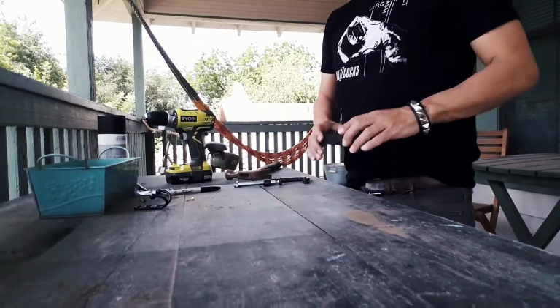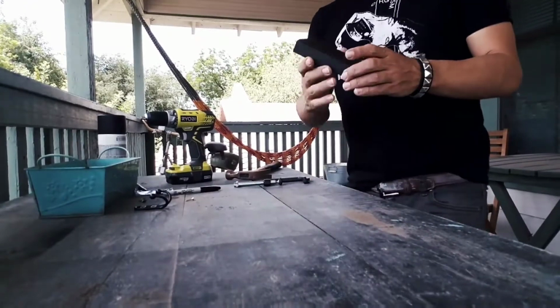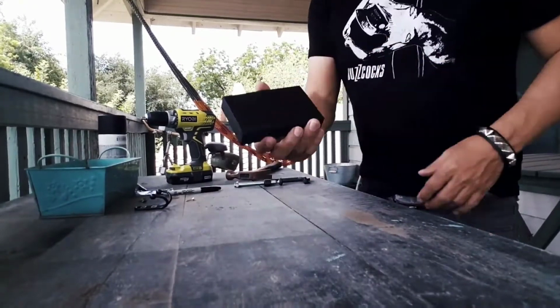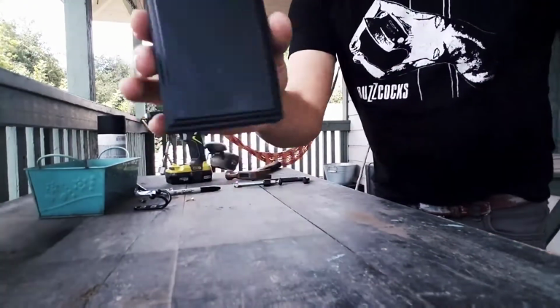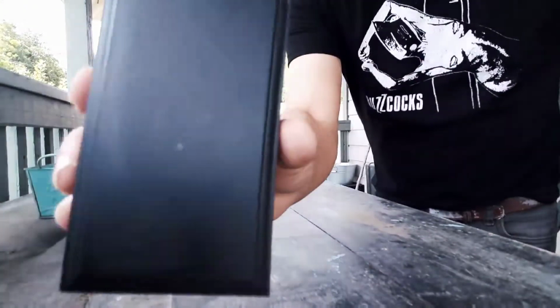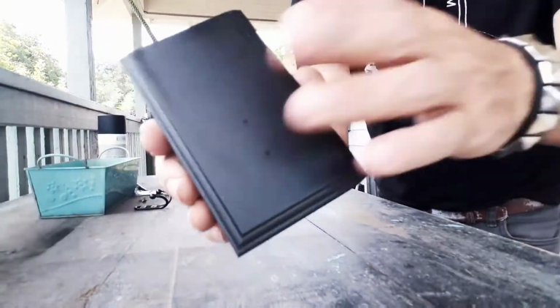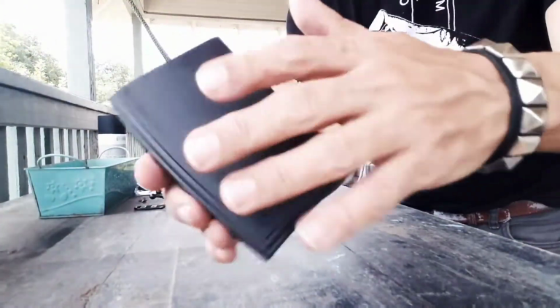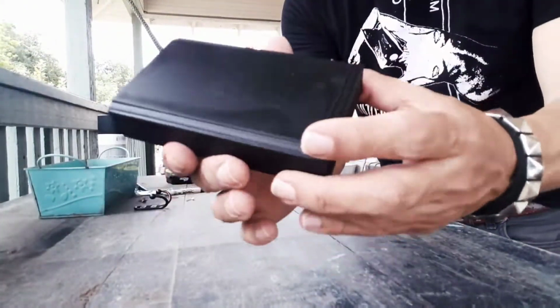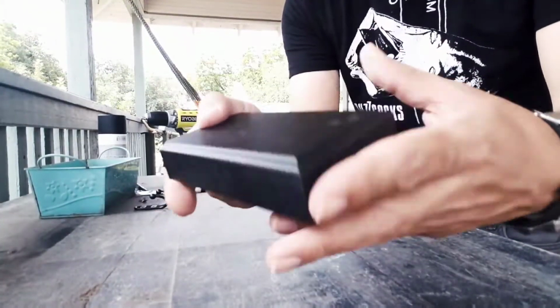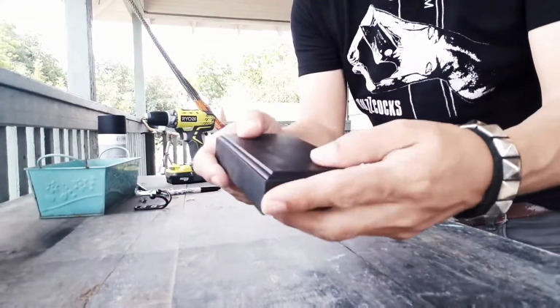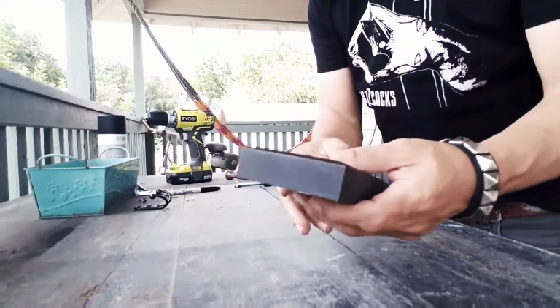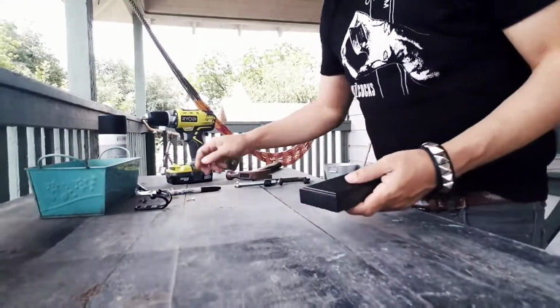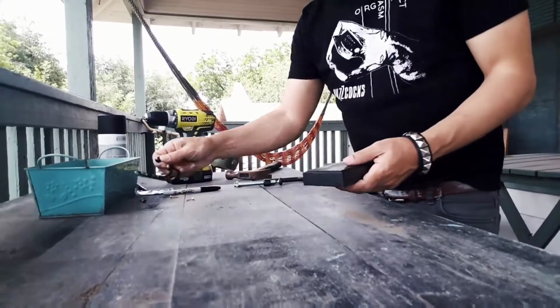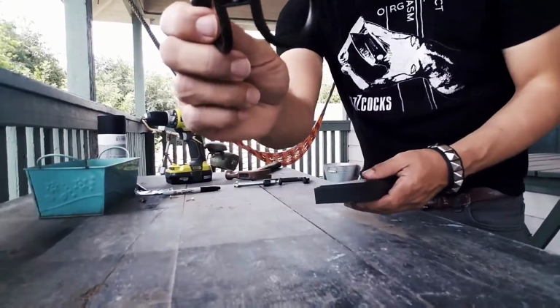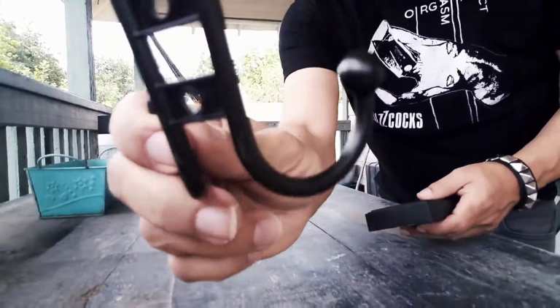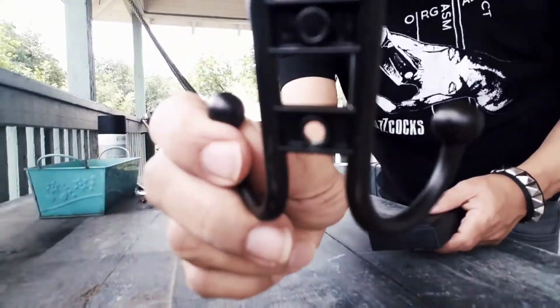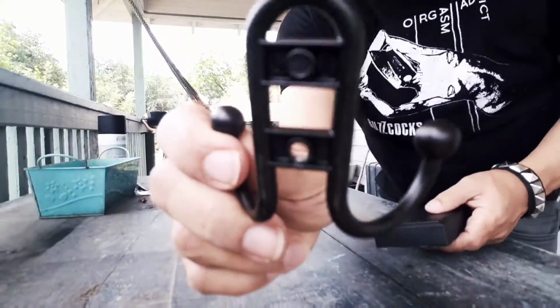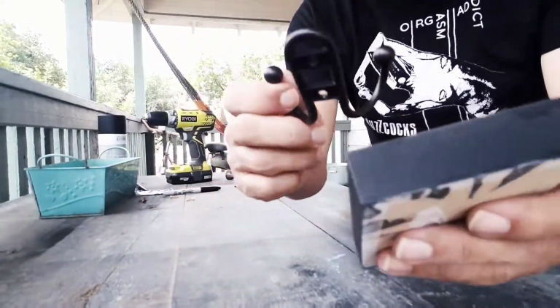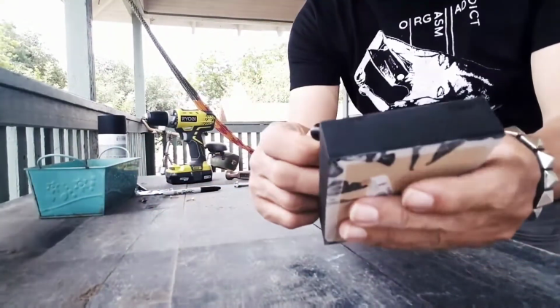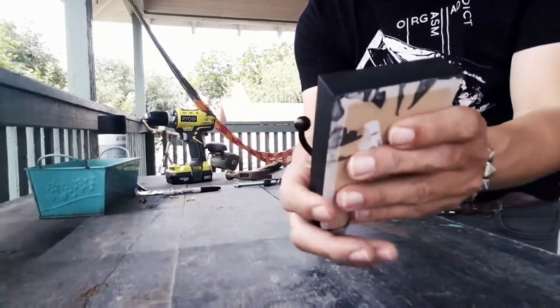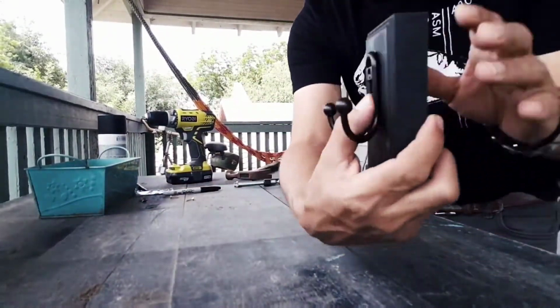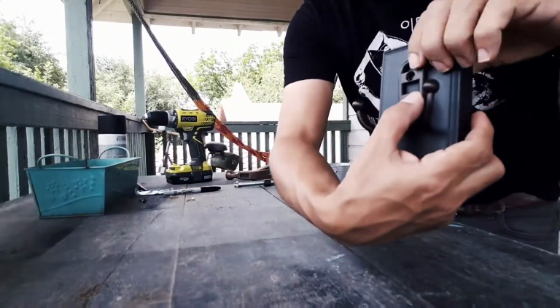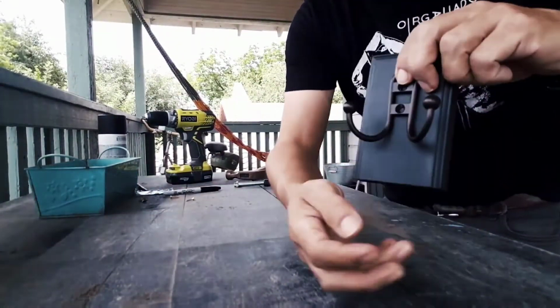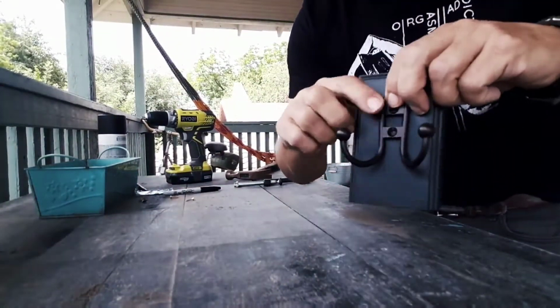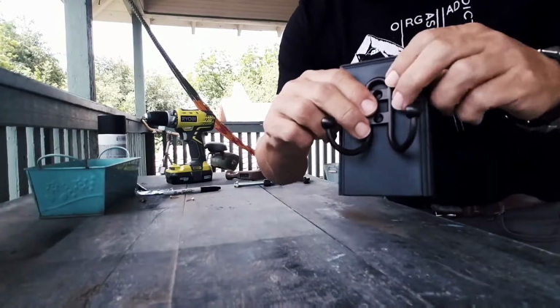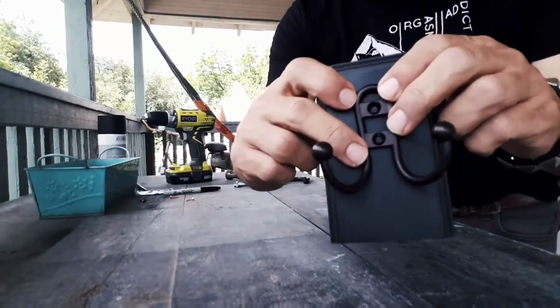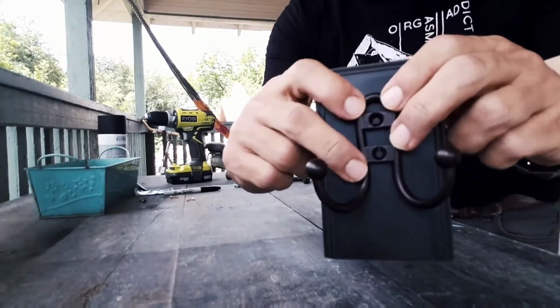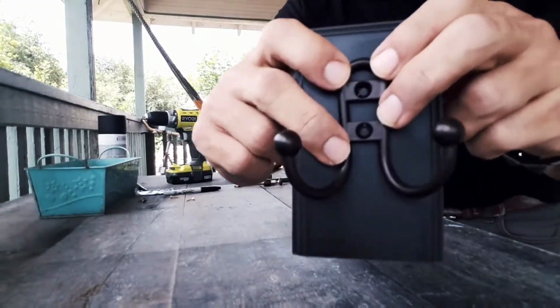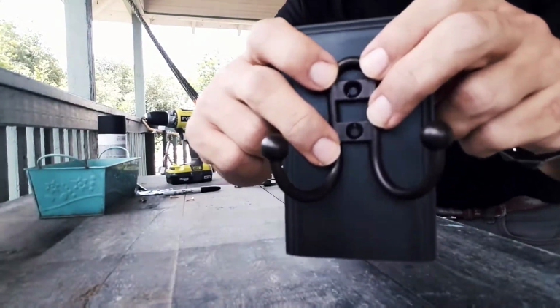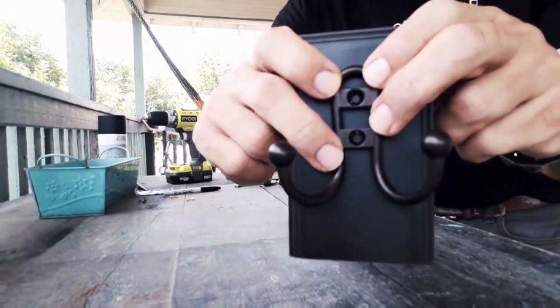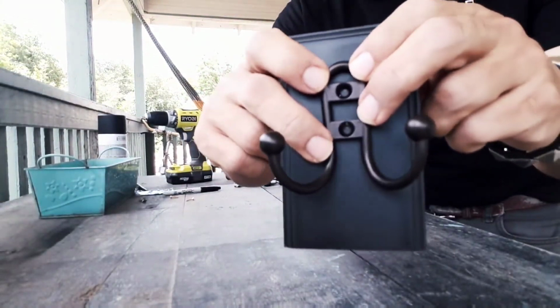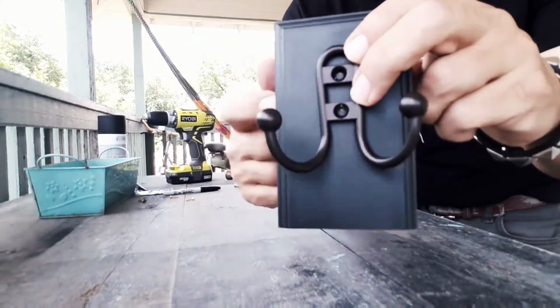The wooden block has dried. Now what I'm going to do is go ahead and measure where I'm going to screw the wooden screws into the block.